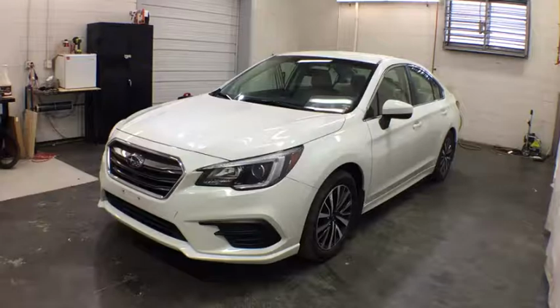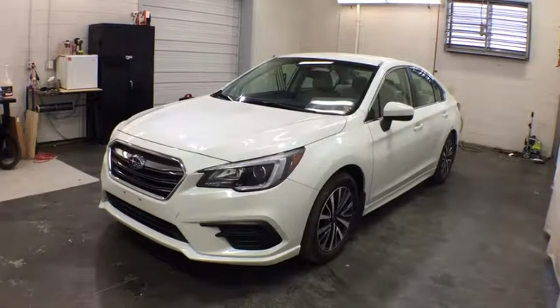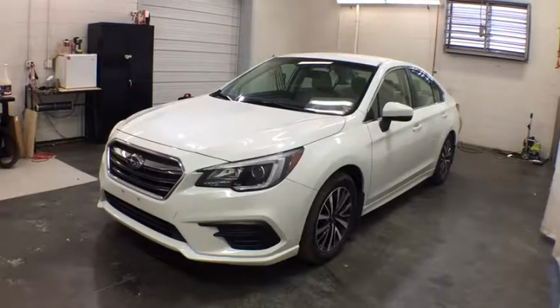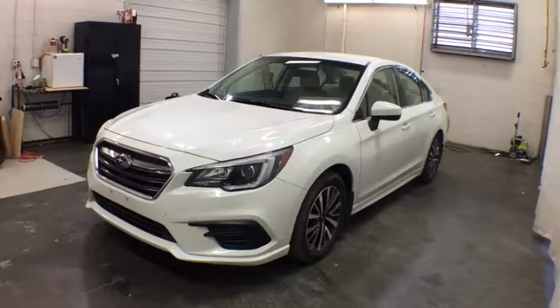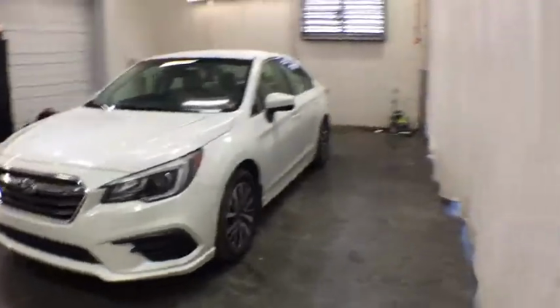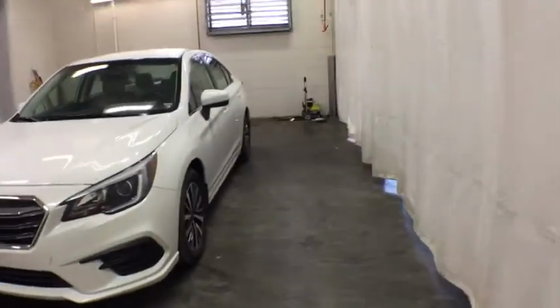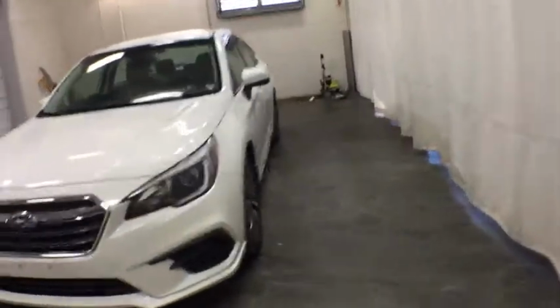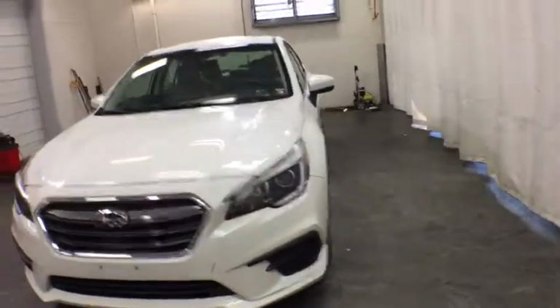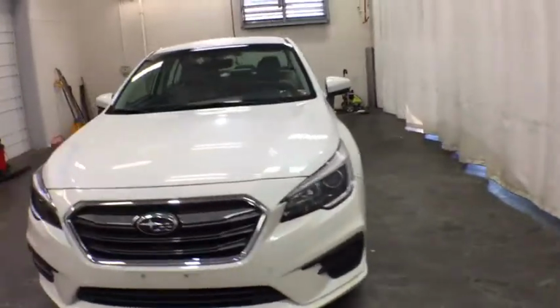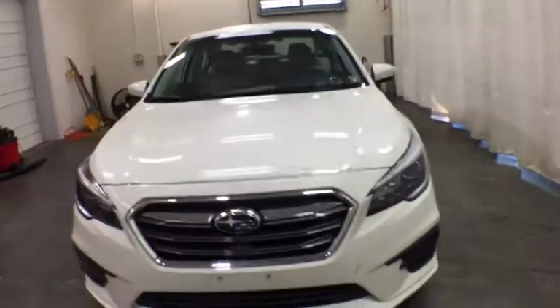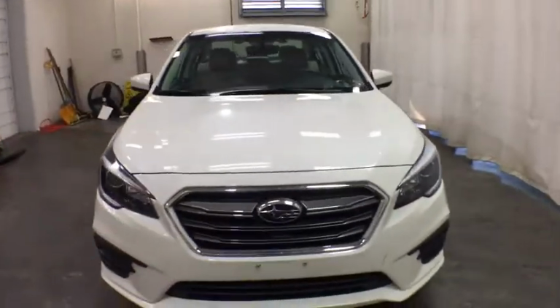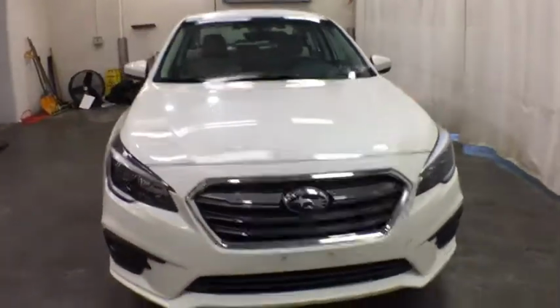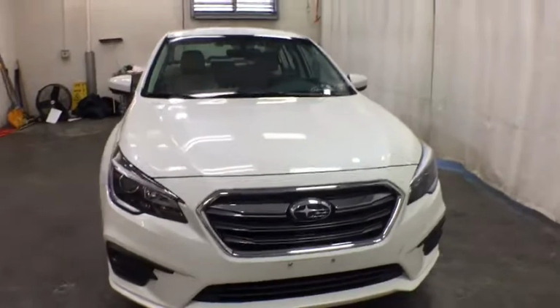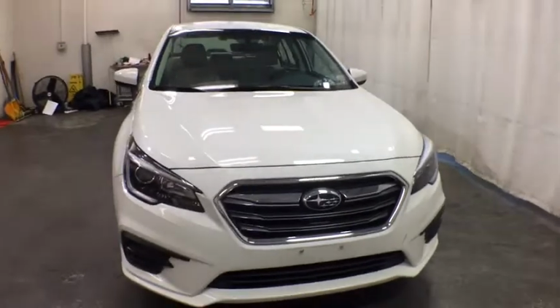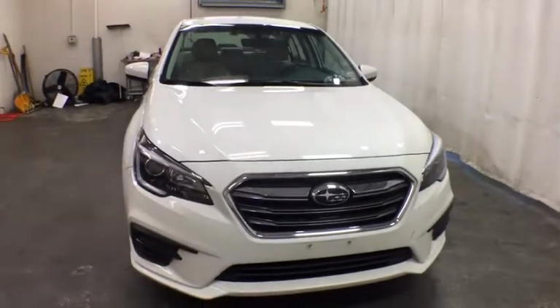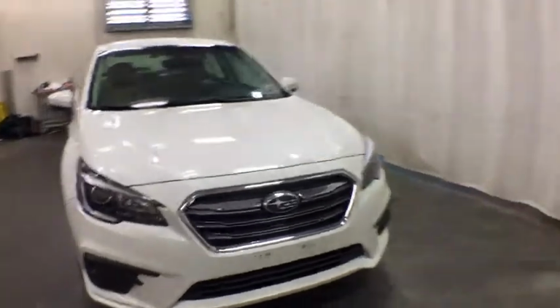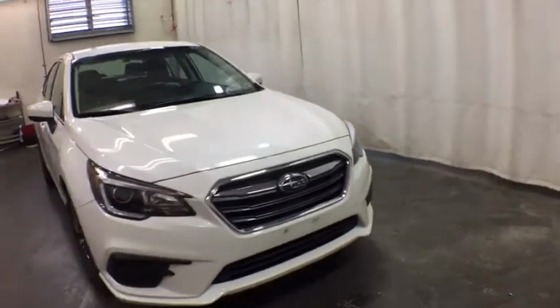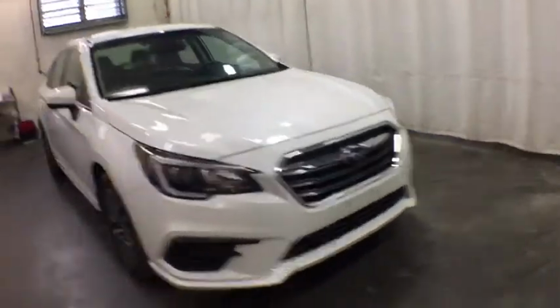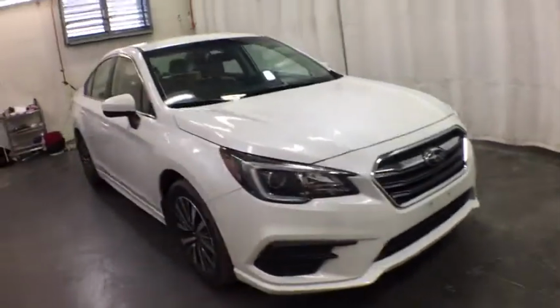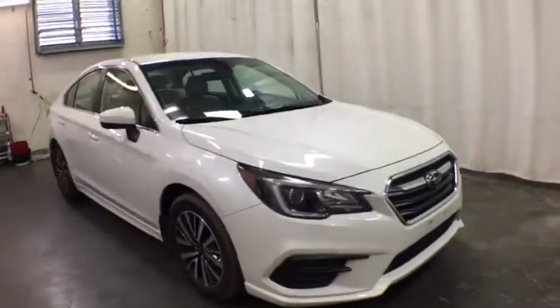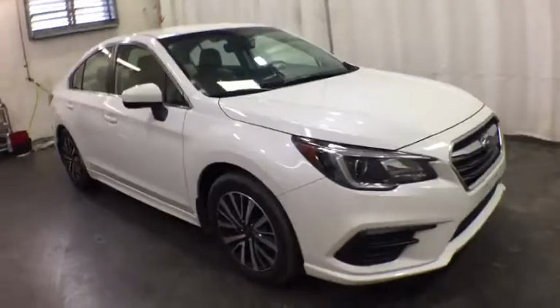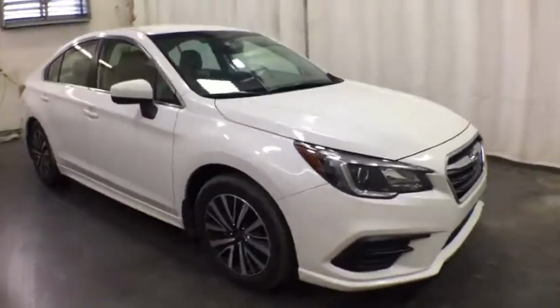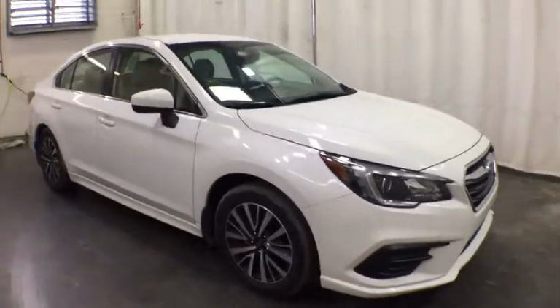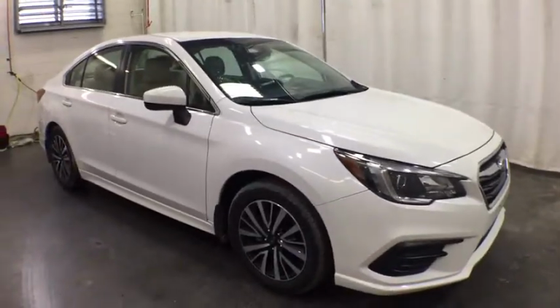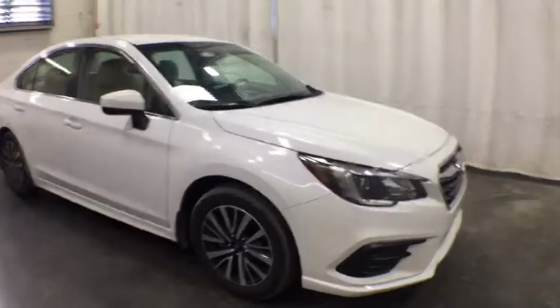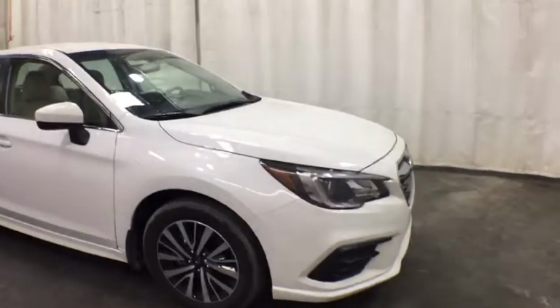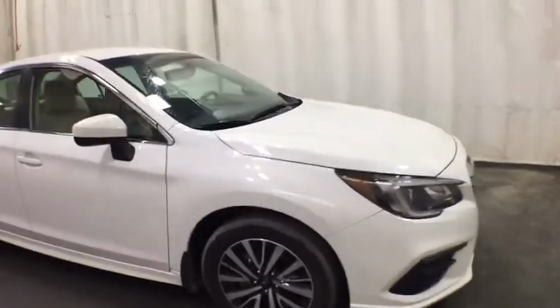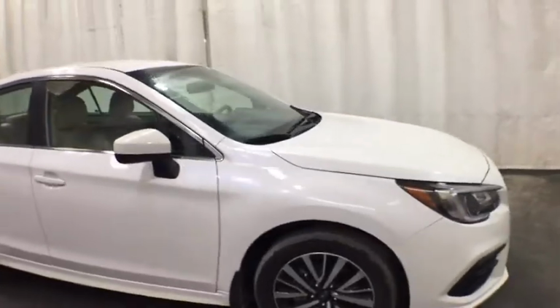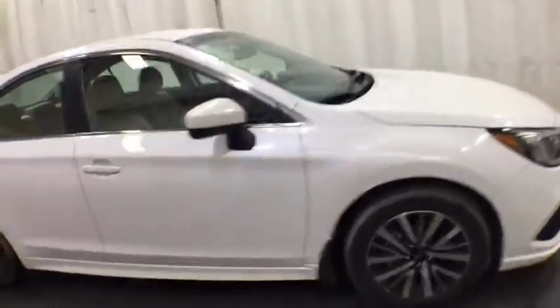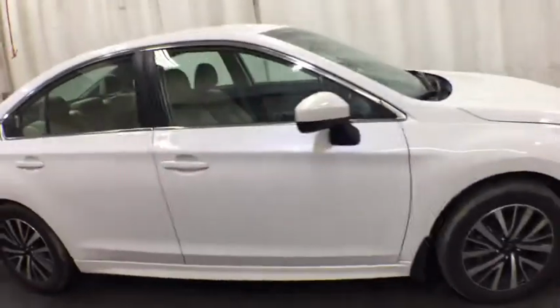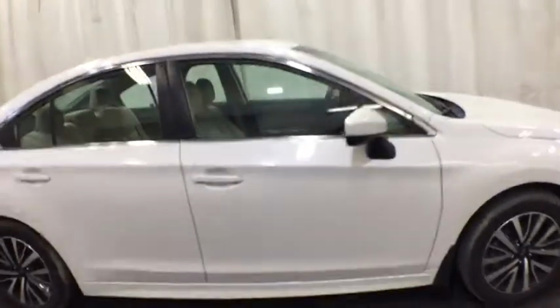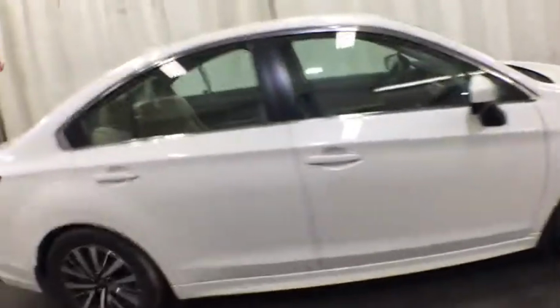Looking for the right vehicle? Check out the 2019 Subaru Legacy. The Subaru Legacy offers a roomy interior and a dynamic drive you feel every second you're in the driver's seat. It's a refreshing alternative to the alternatives.